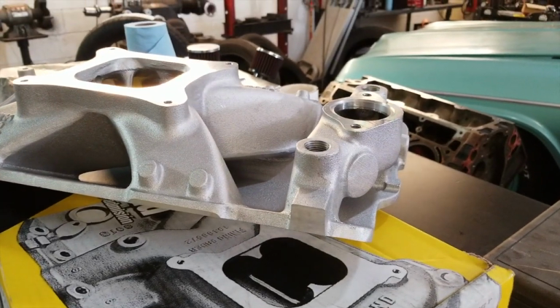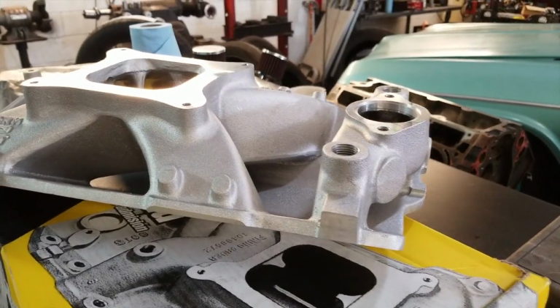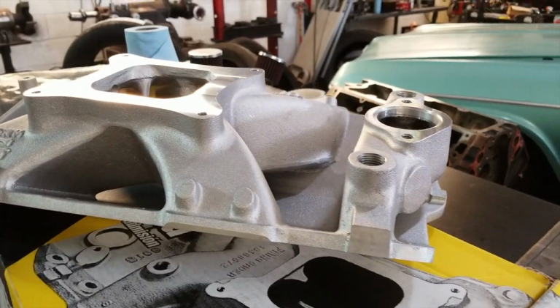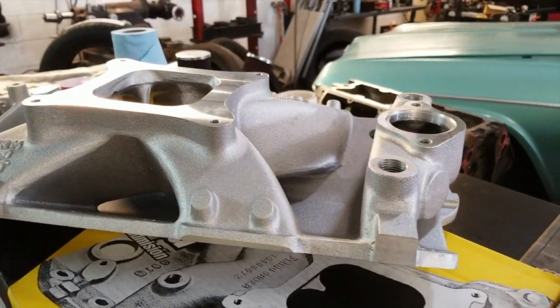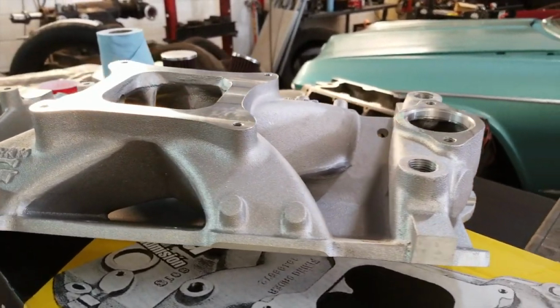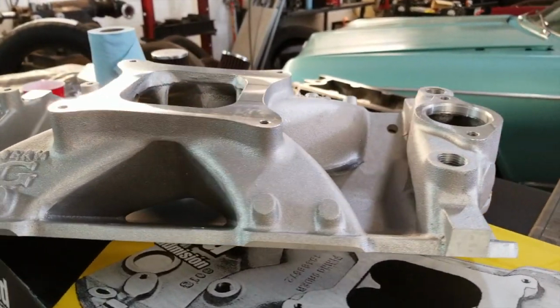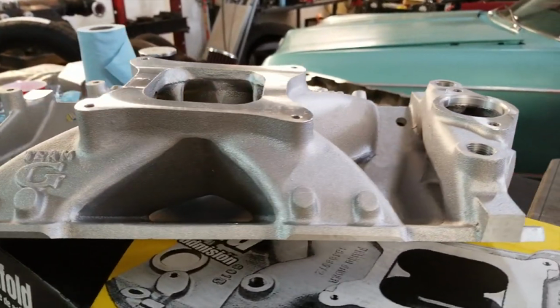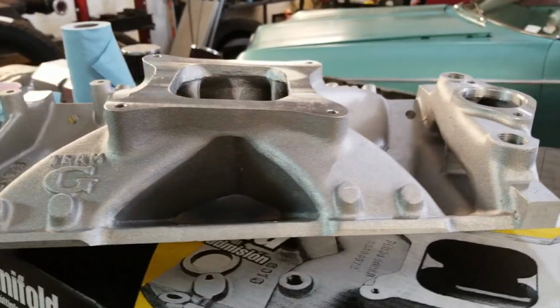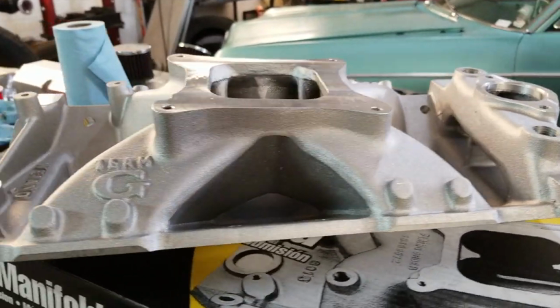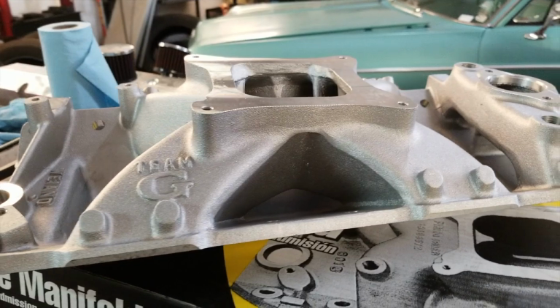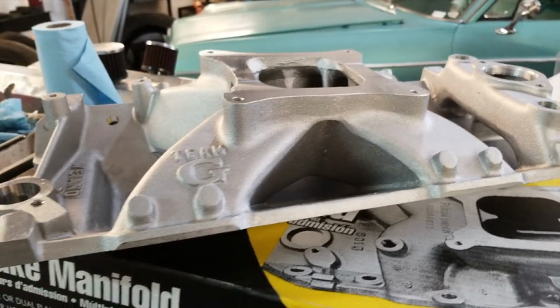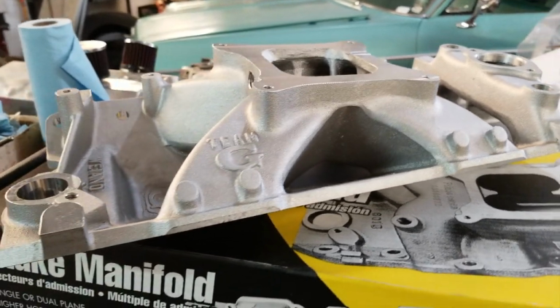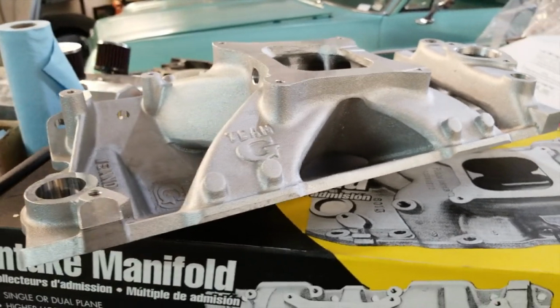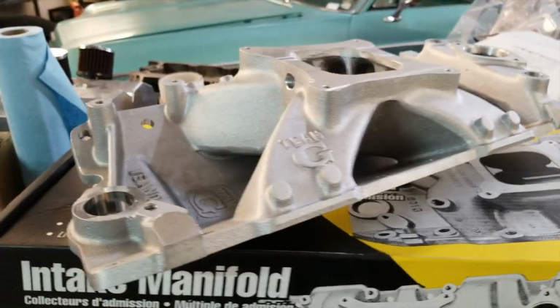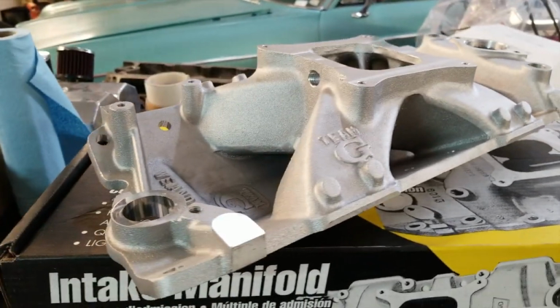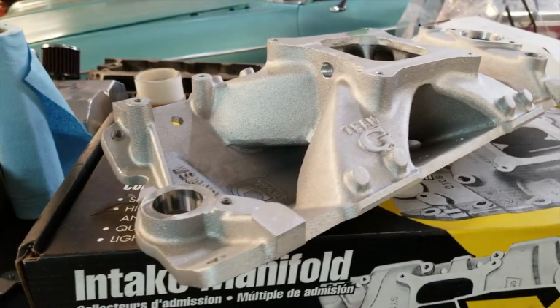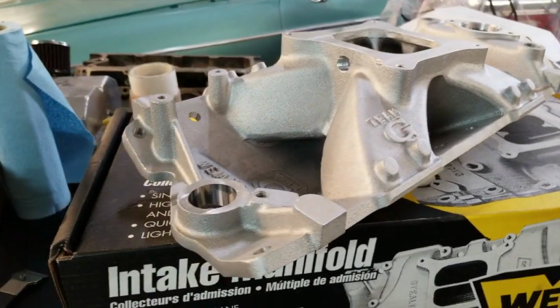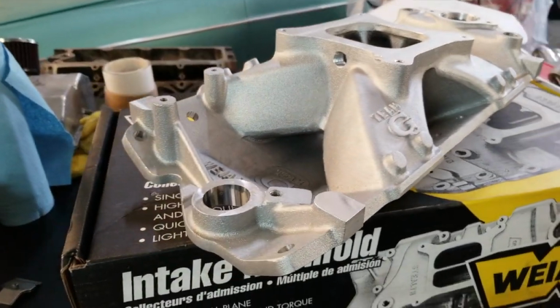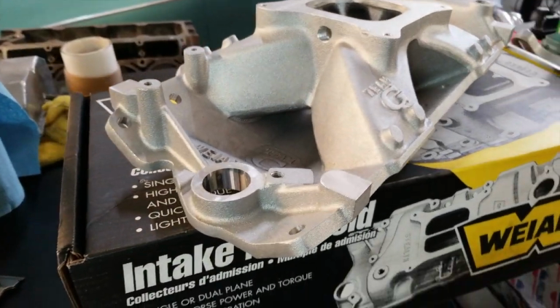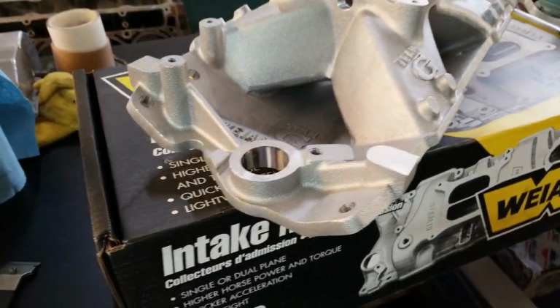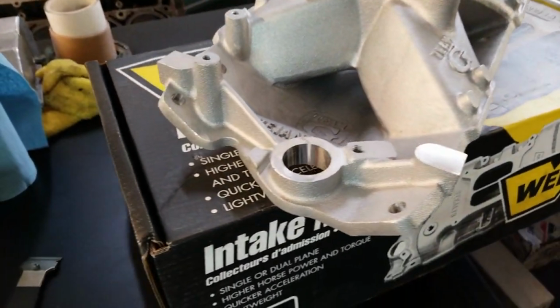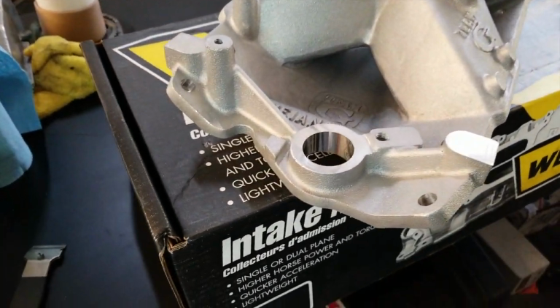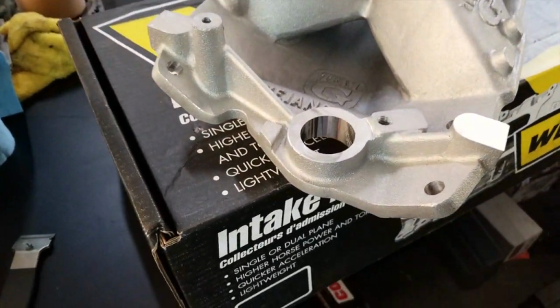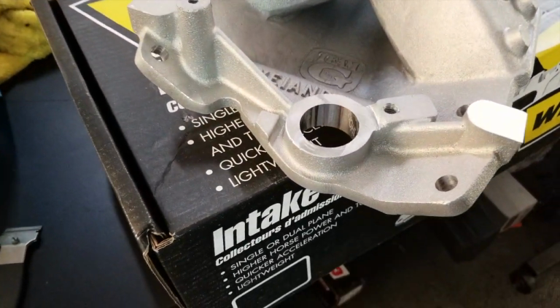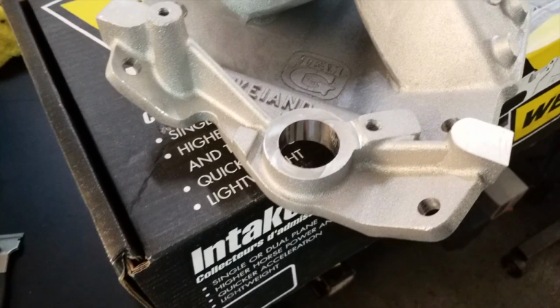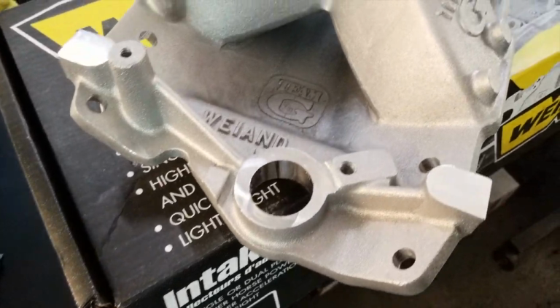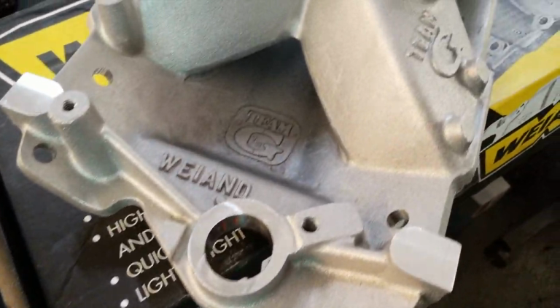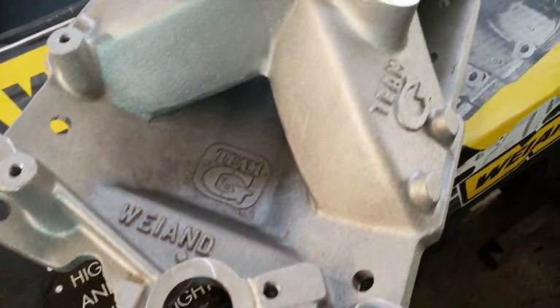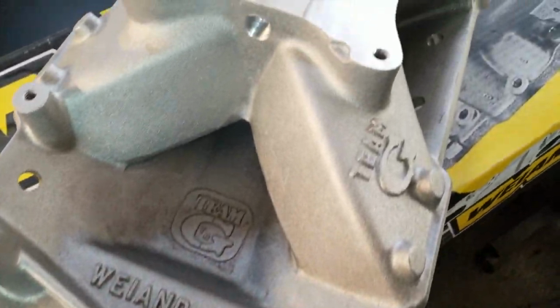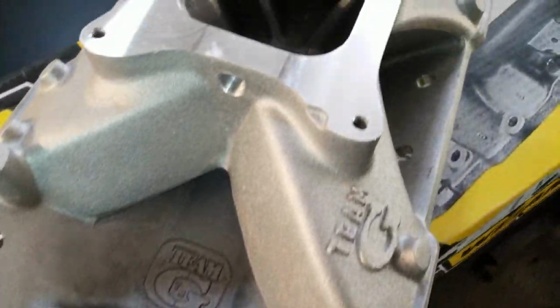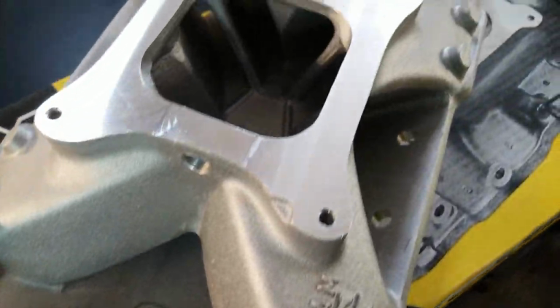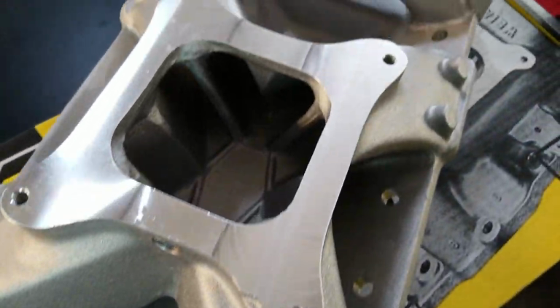Ideally suited for circle track, drag racing, or high-performance marine use, they feature a square-bore carburetor pad accommodating 600 to 850 CFM aftermarket carburetors.